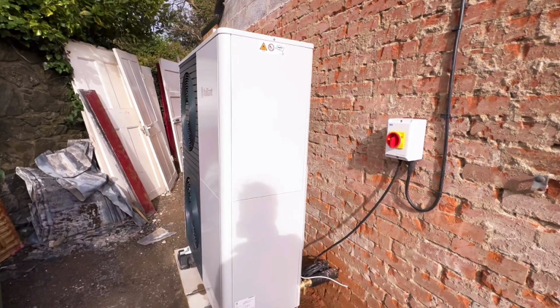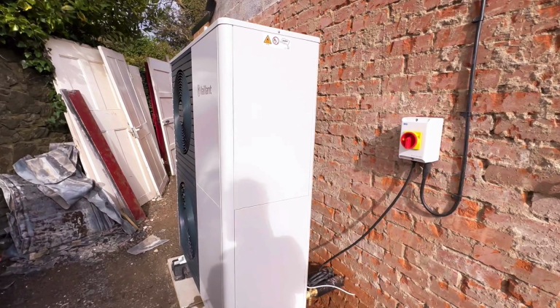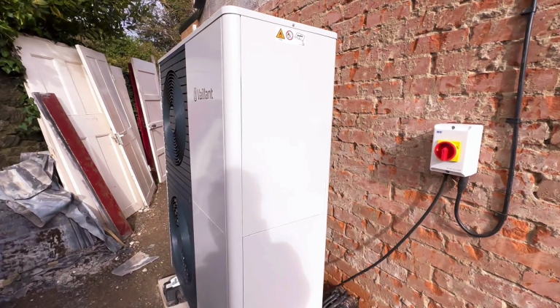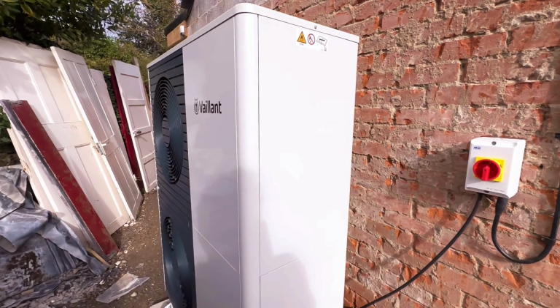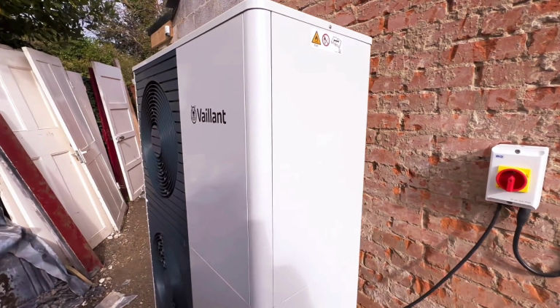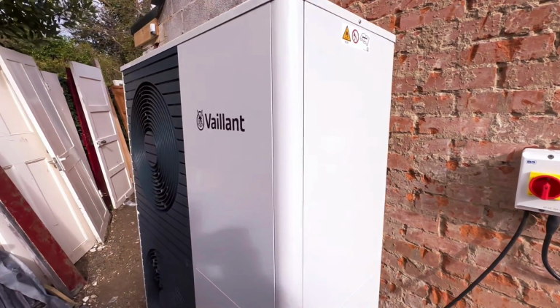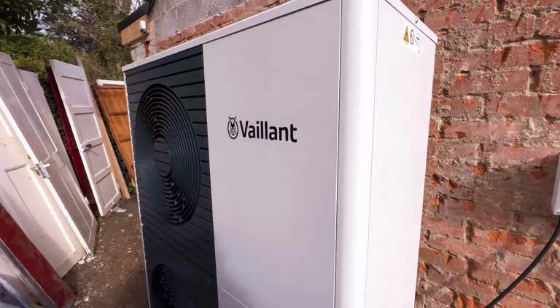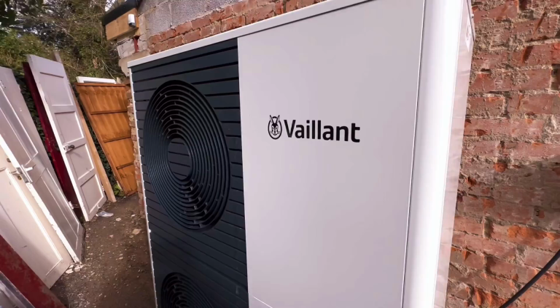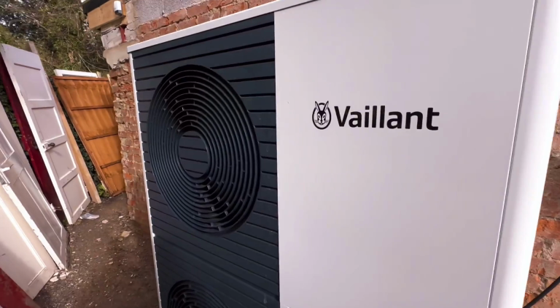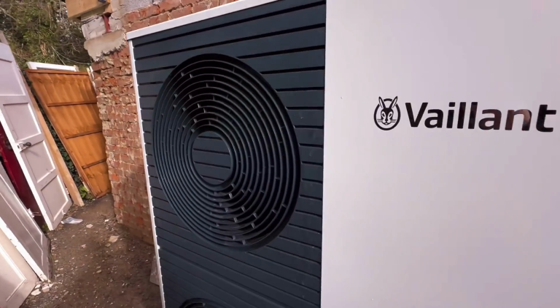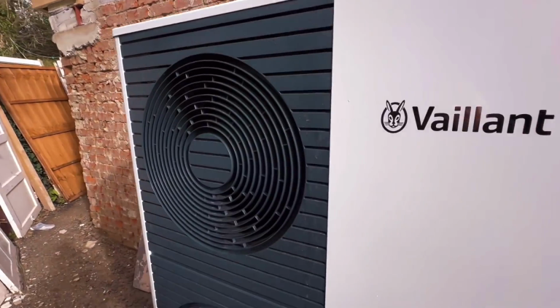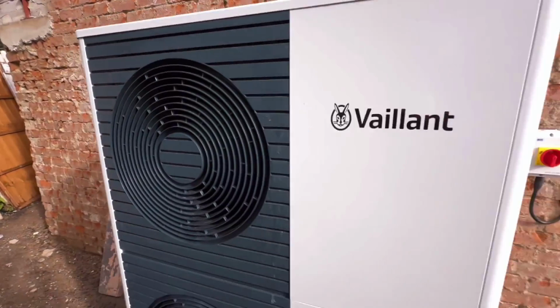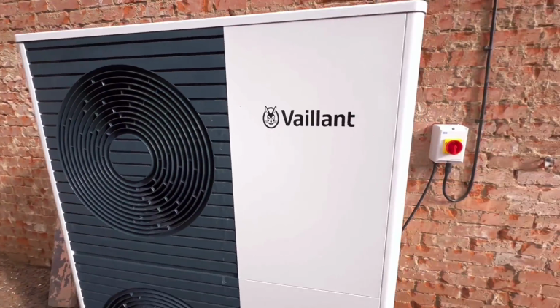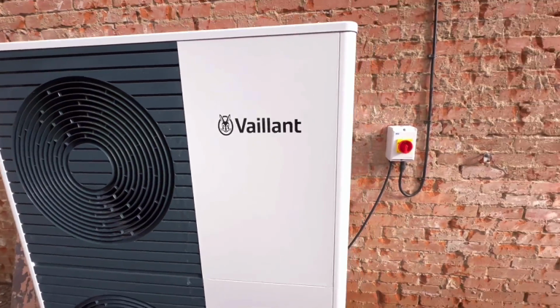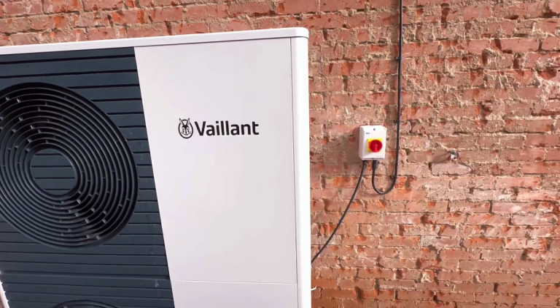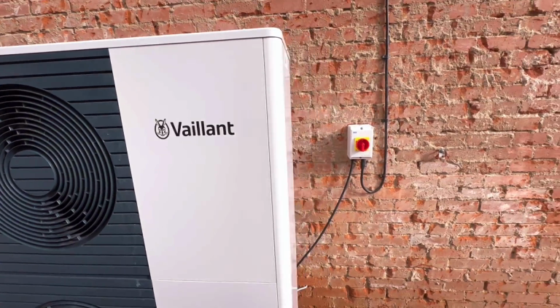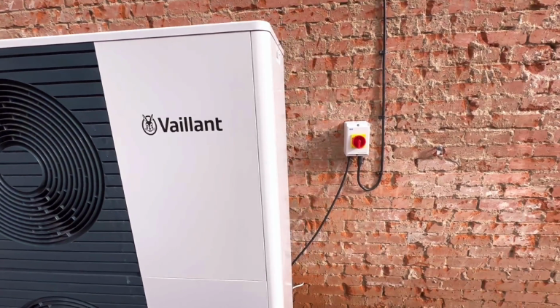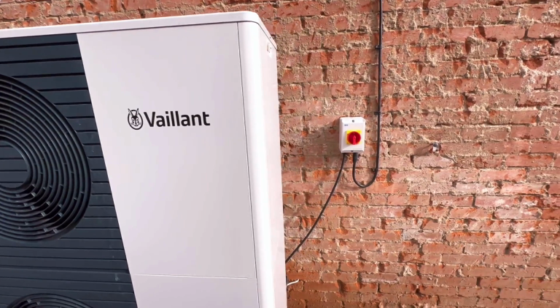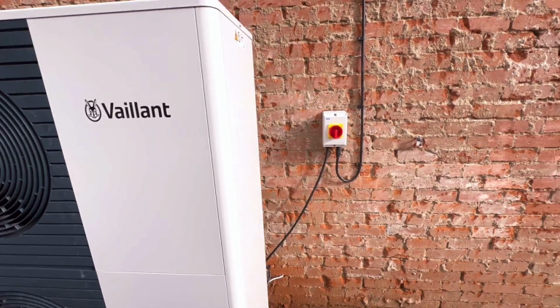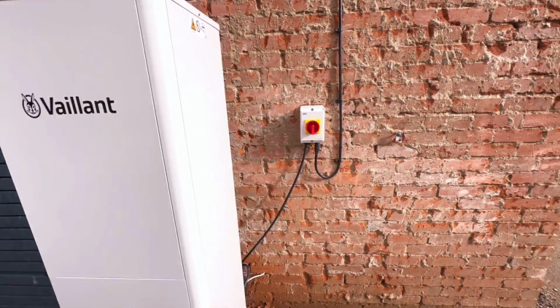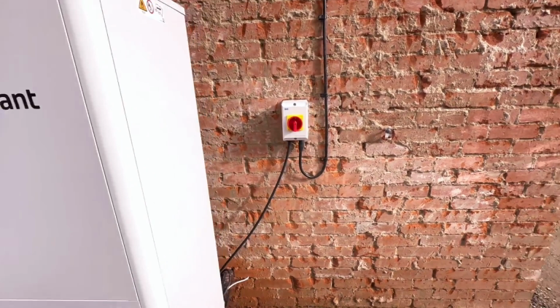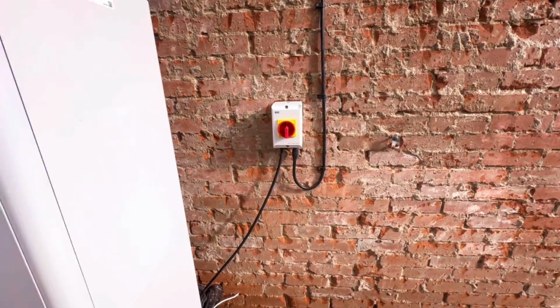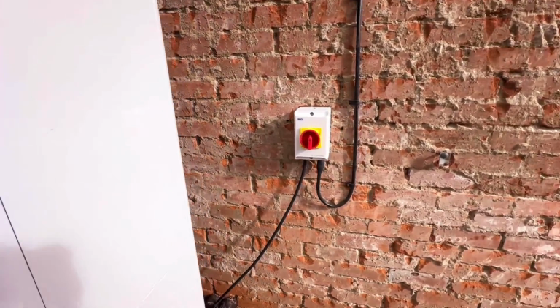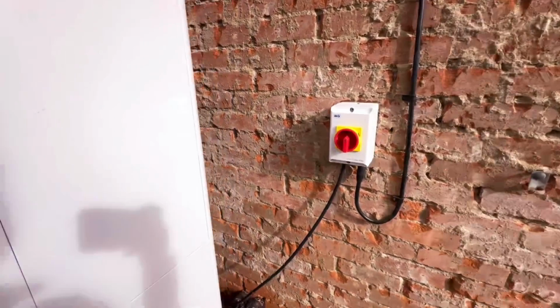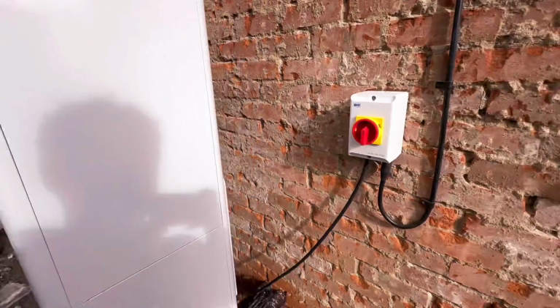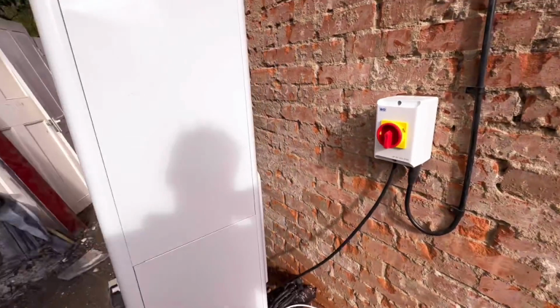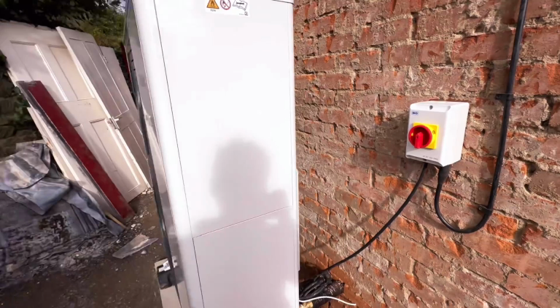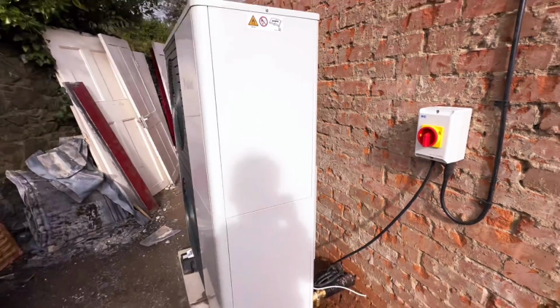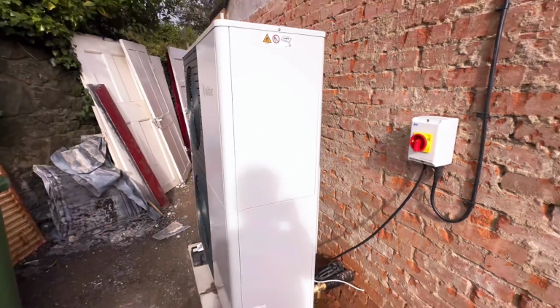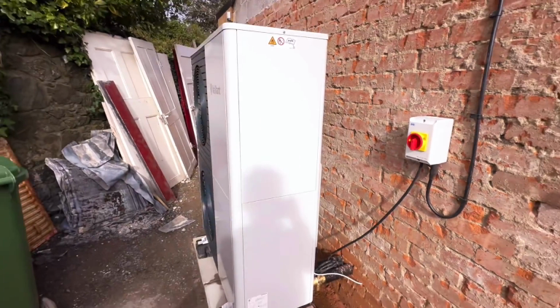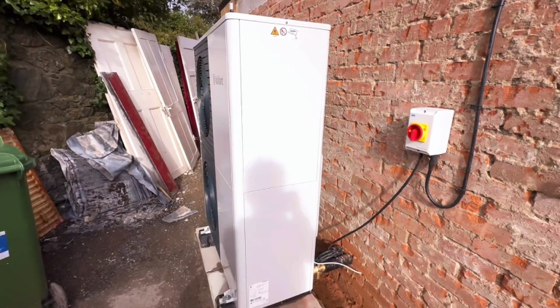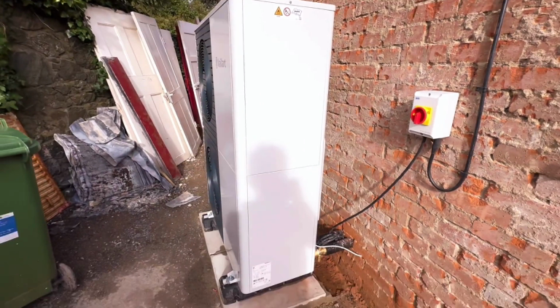Afternoon, Chris here, Griffiths Heating. Our latest install: Vaillant Arotherm Plus 10kW. Just commissioned it today.